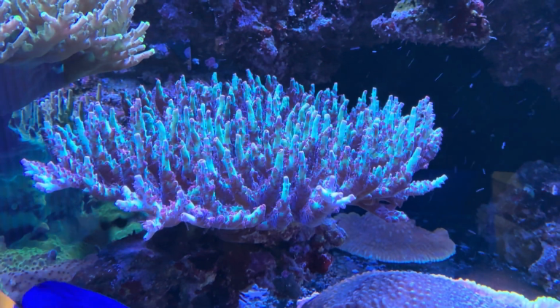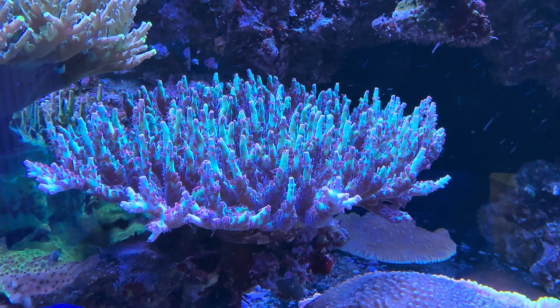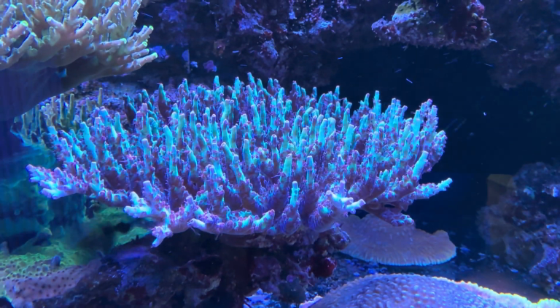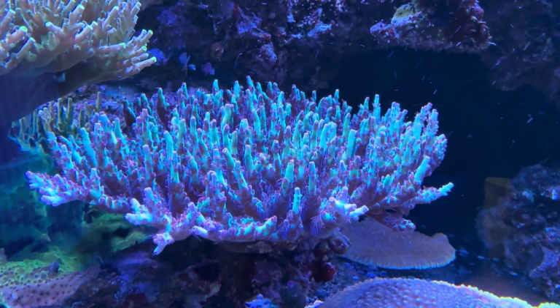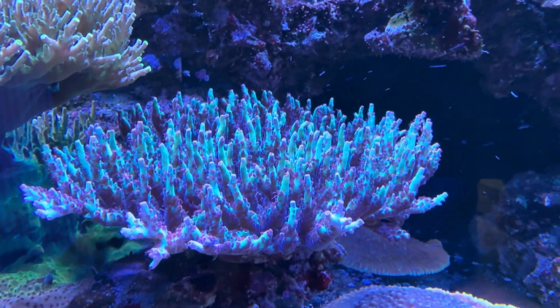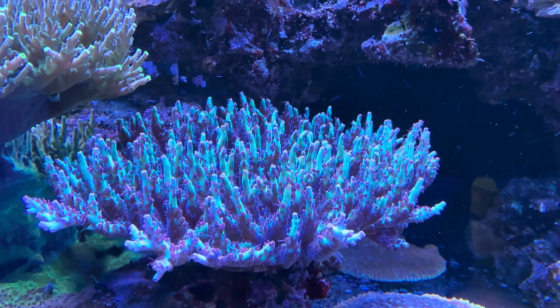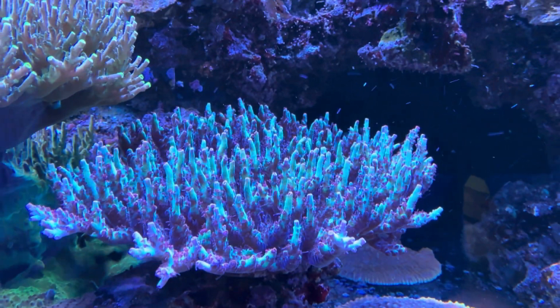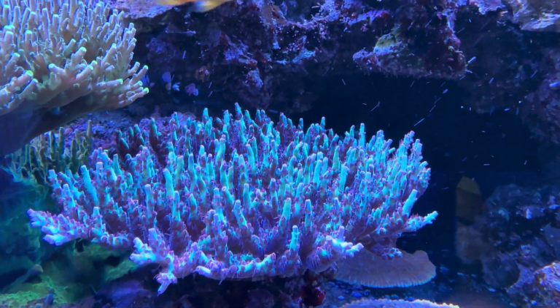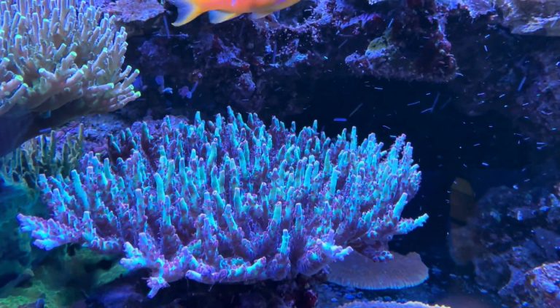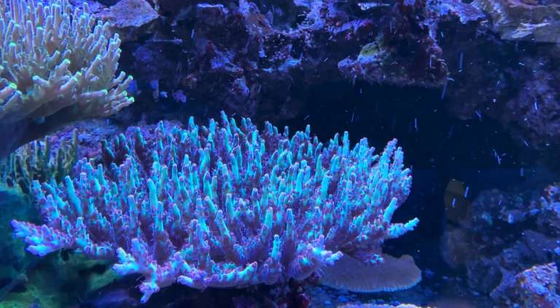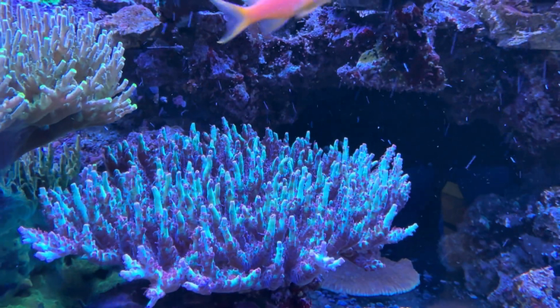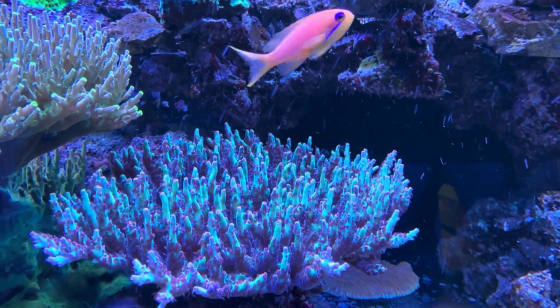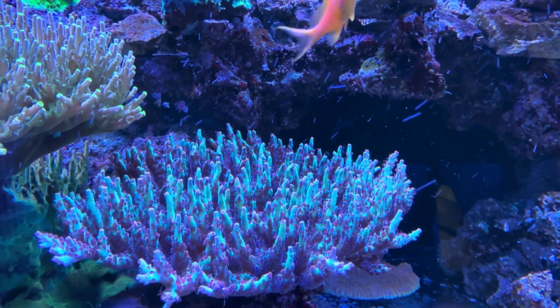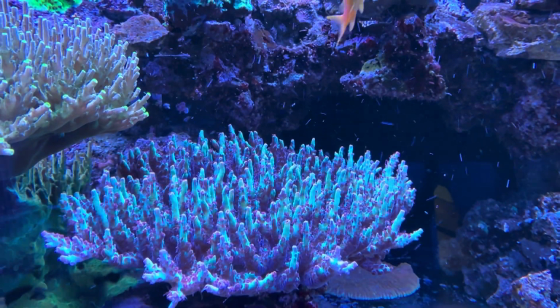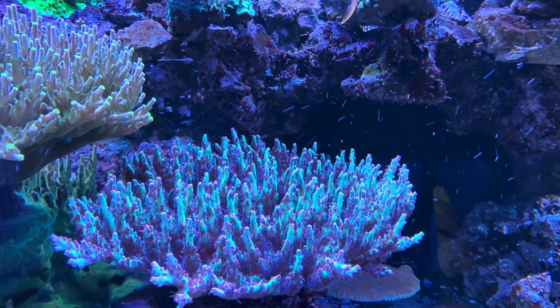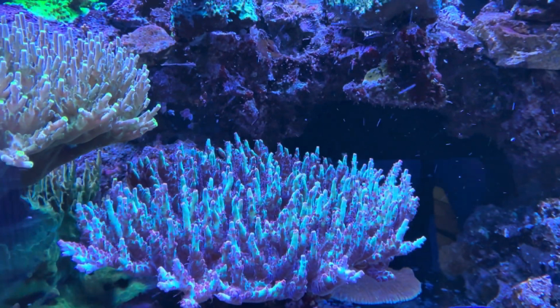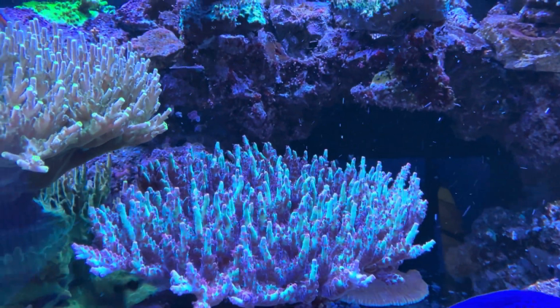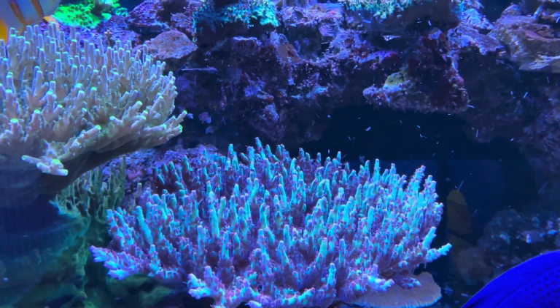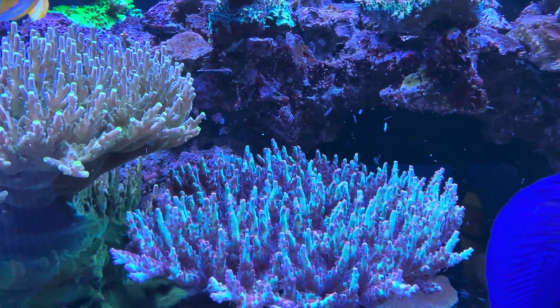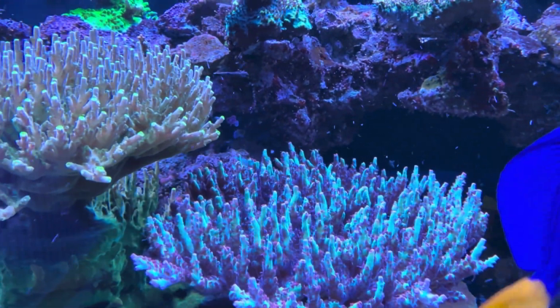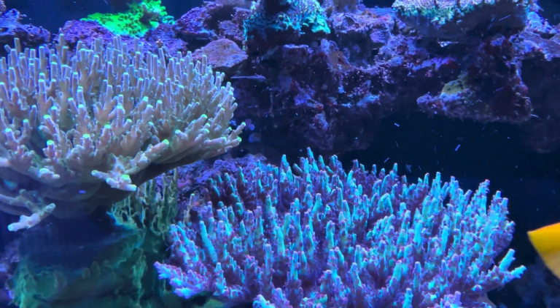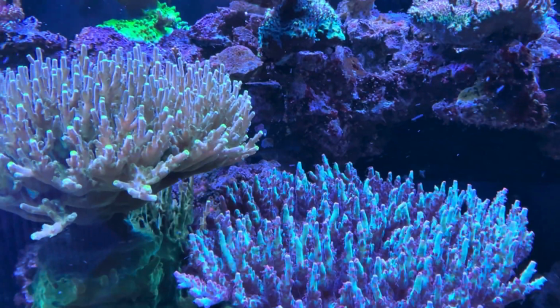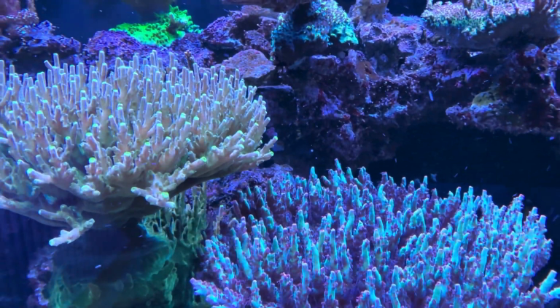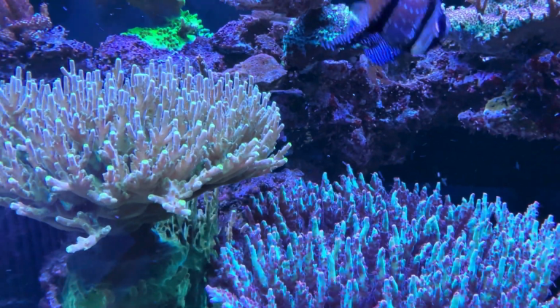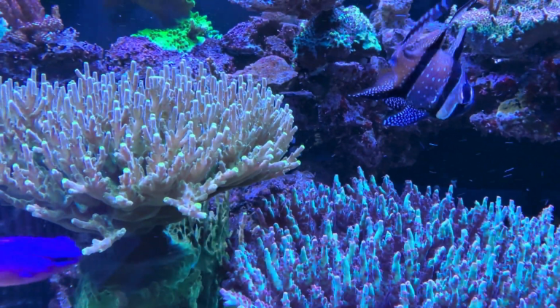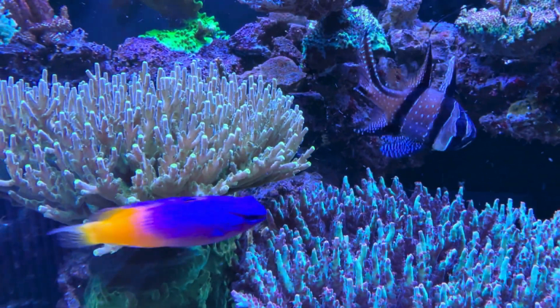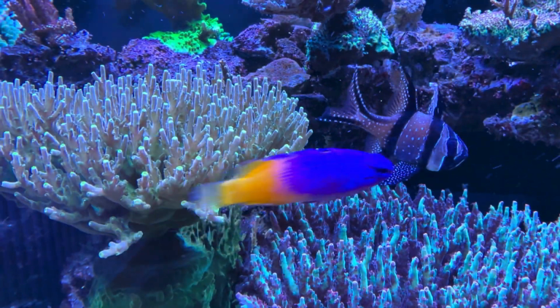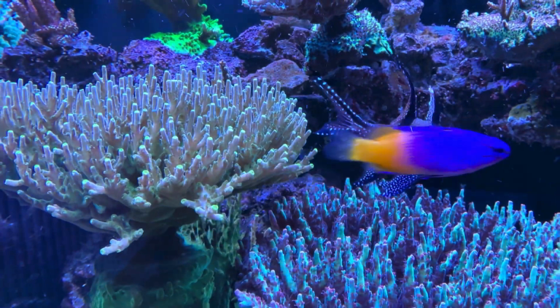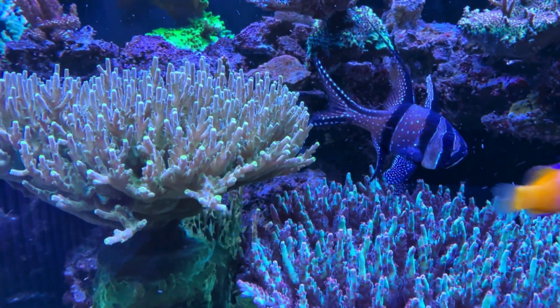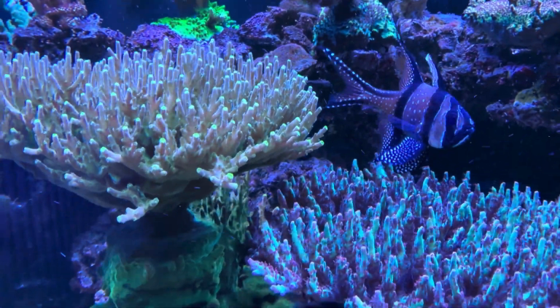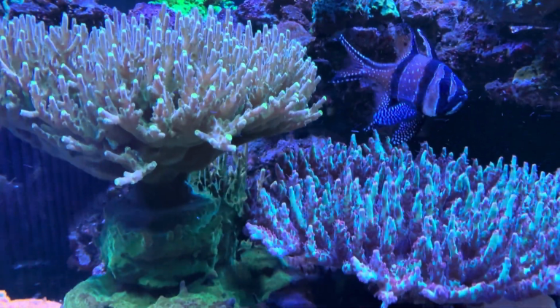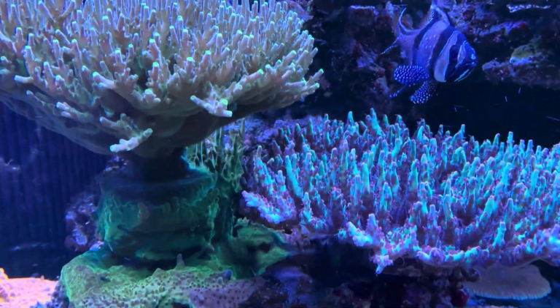Here's a quick look at my strawberry shortcake. You can see the flow is so much better now — the micro bubbles are just dancing around the coral underneath, and it would just be so much healthier now that it's getting that sort of flow.